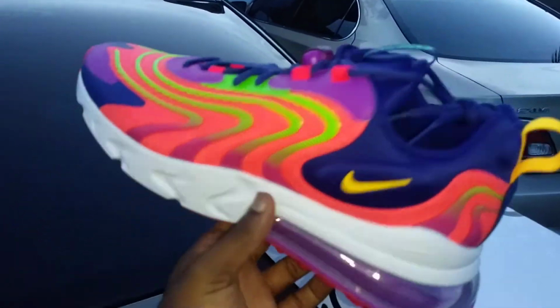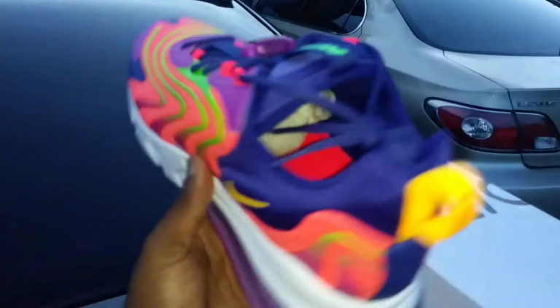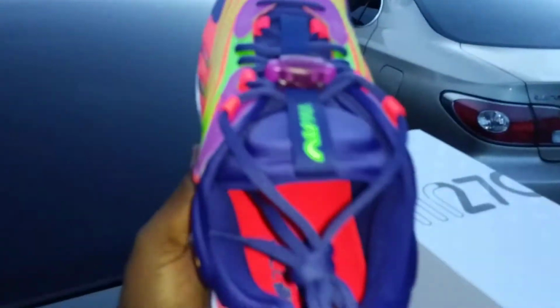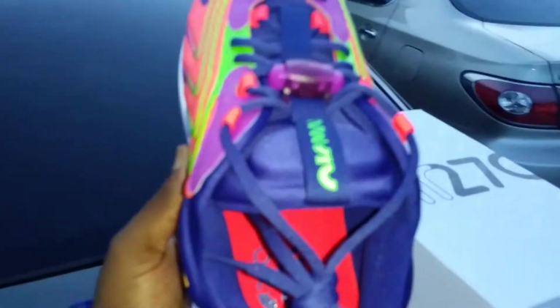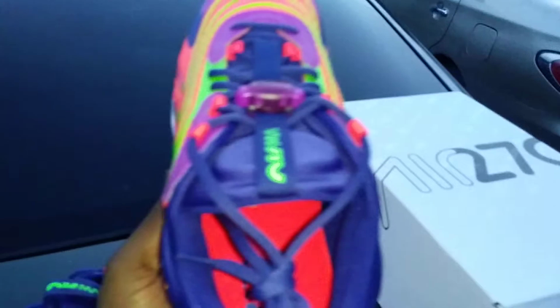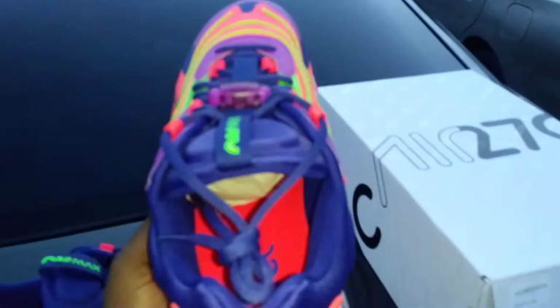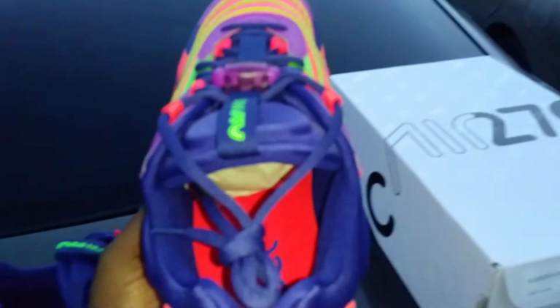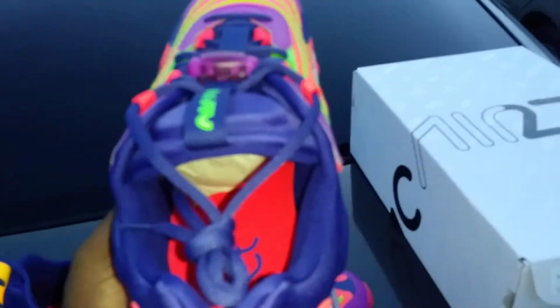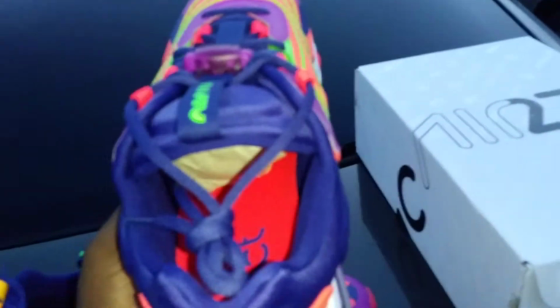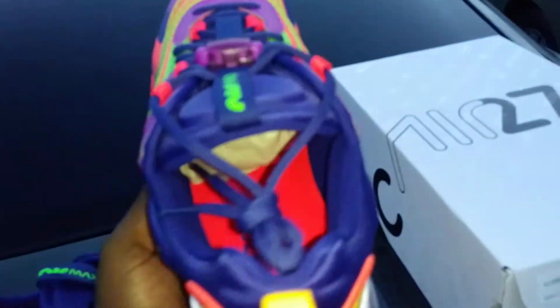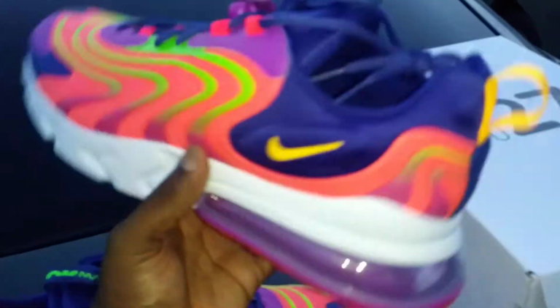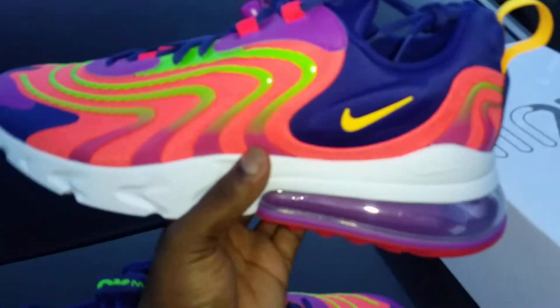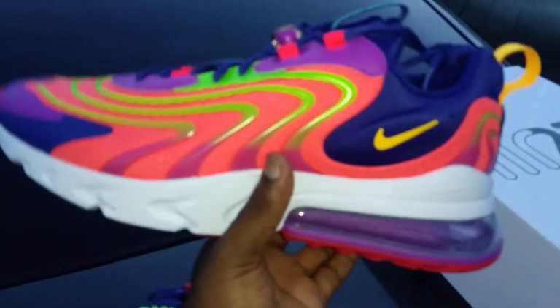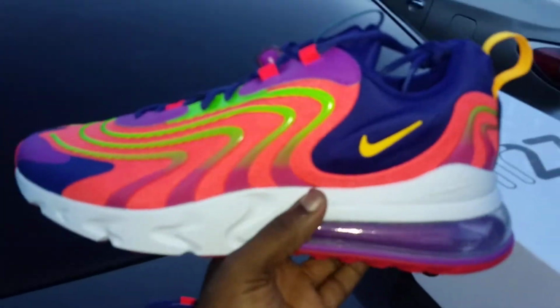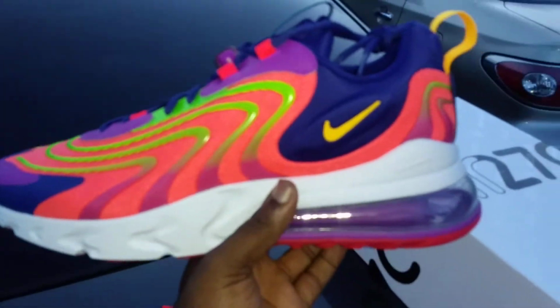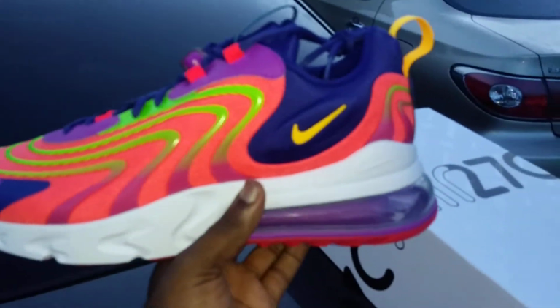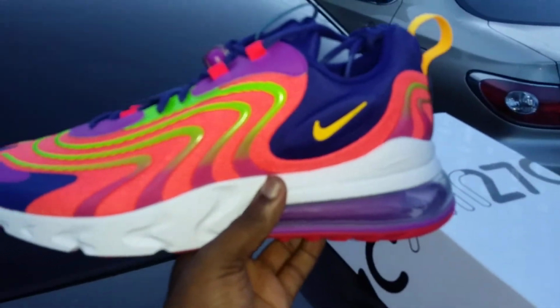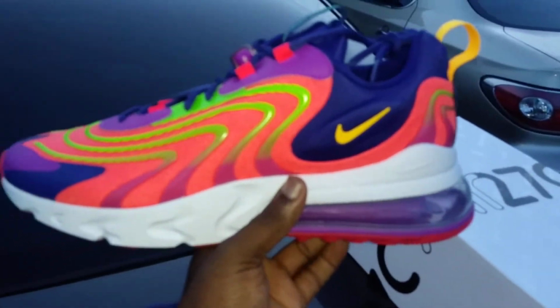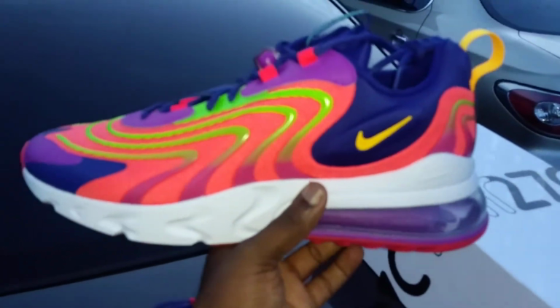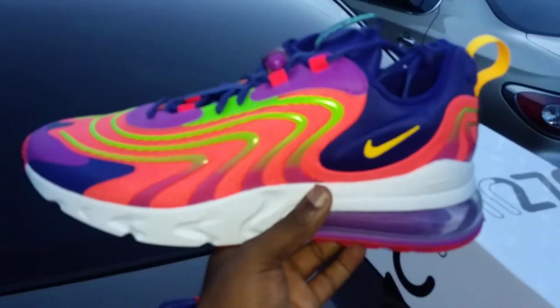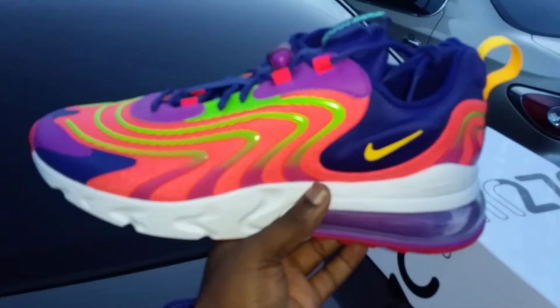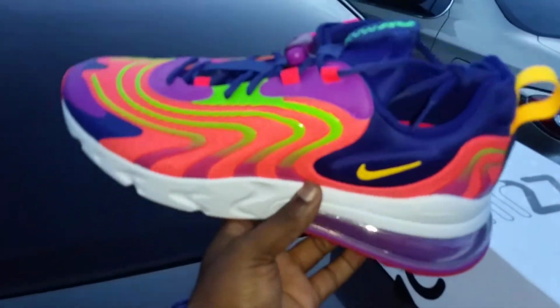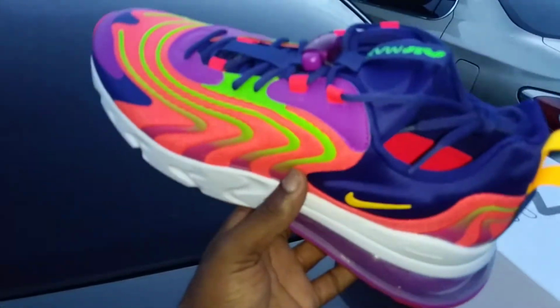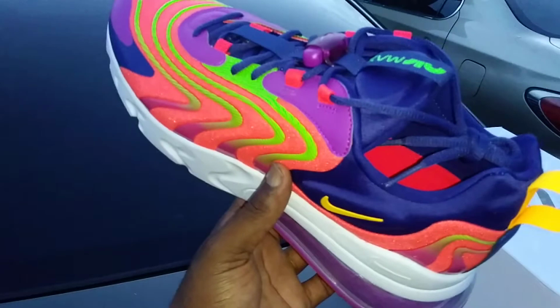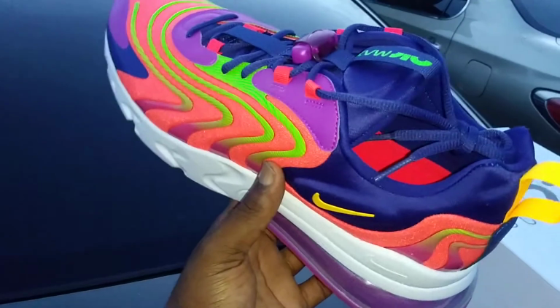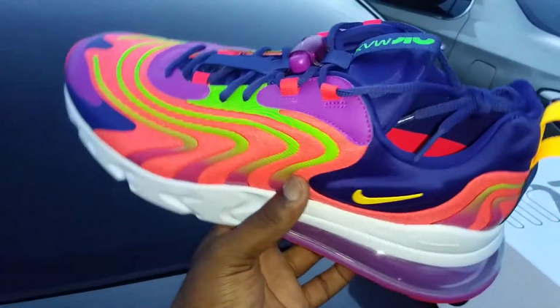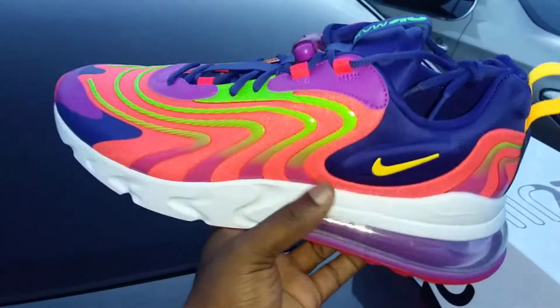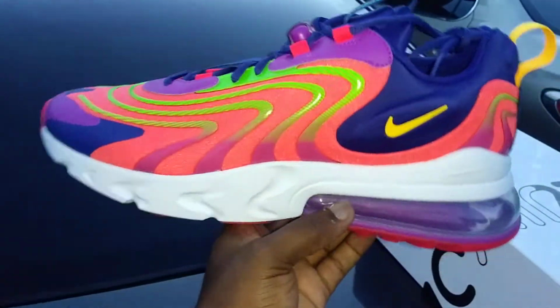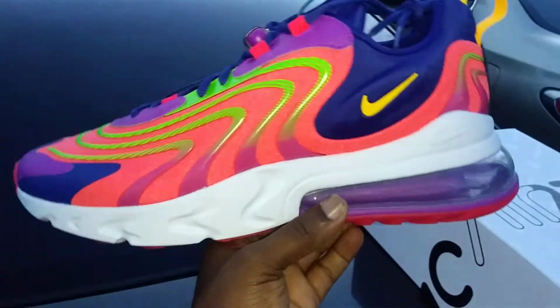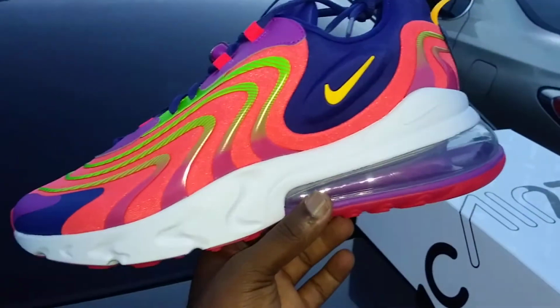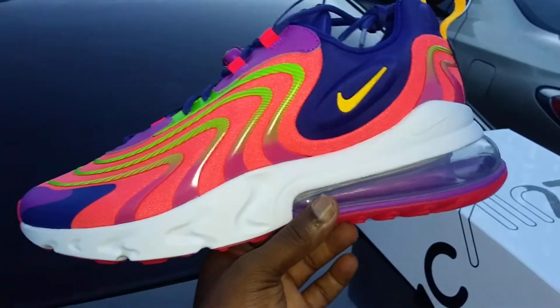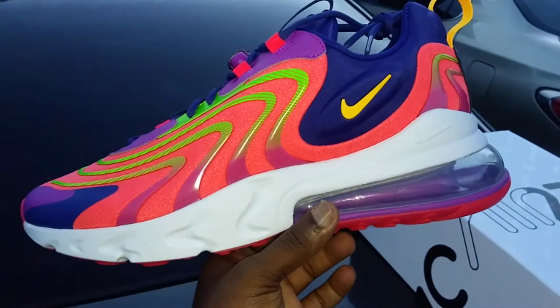I think that blue, yellow, and orange one is on sale too, so I'm gonna go back tomorrow and grab those as well — although I might have to order those because they sold out in stores.